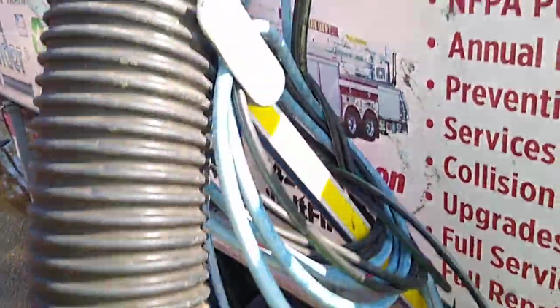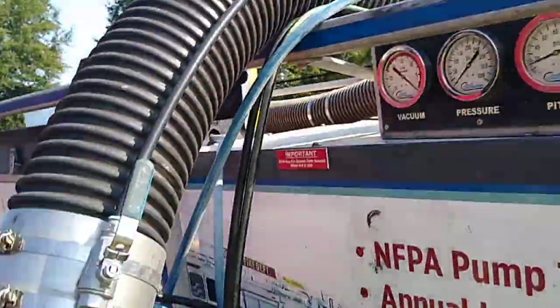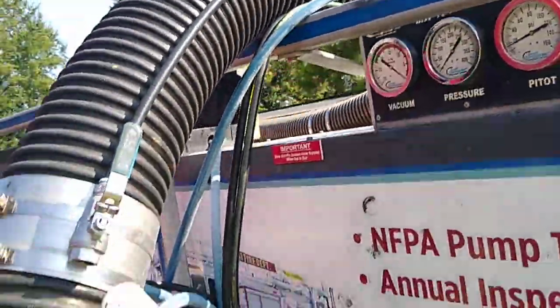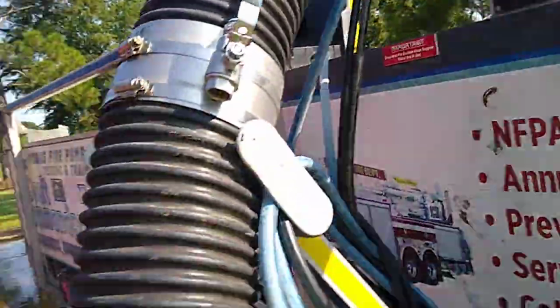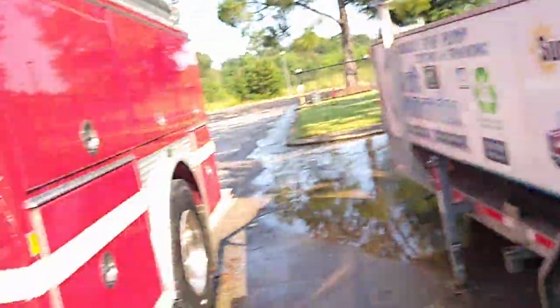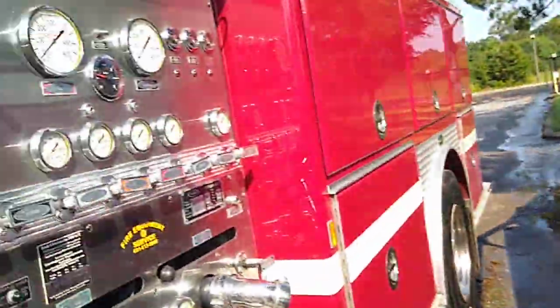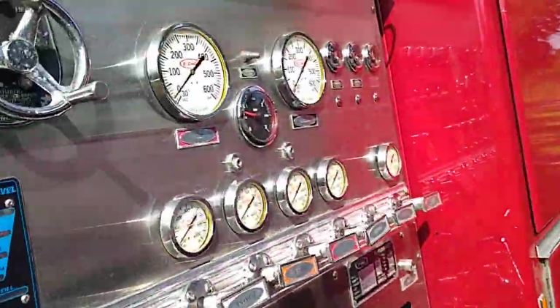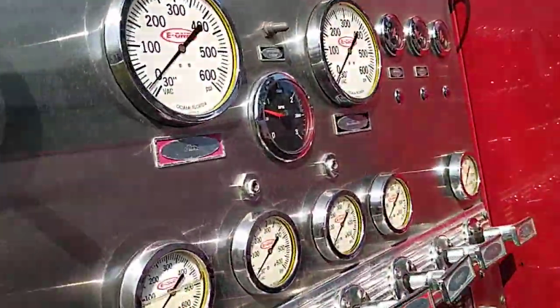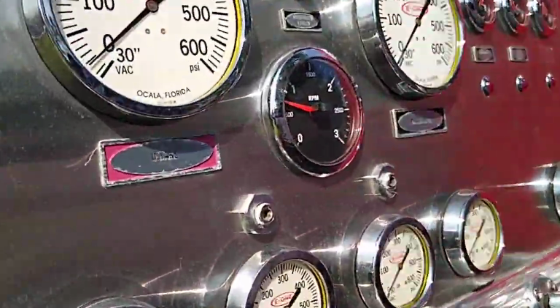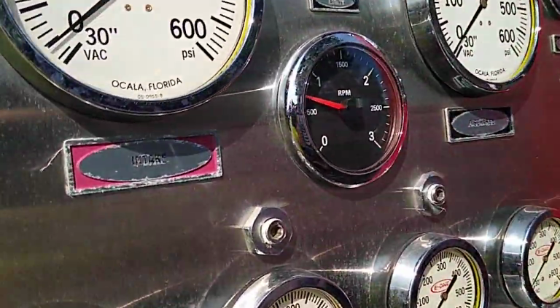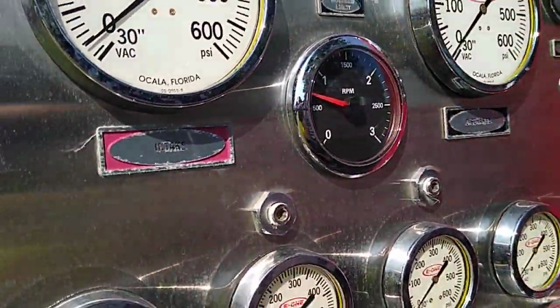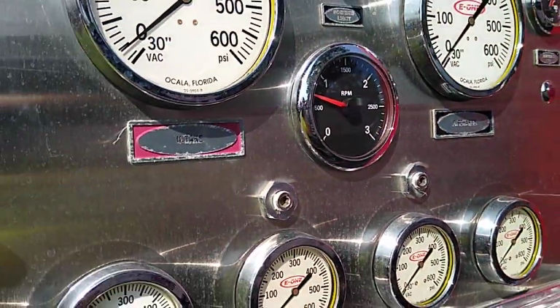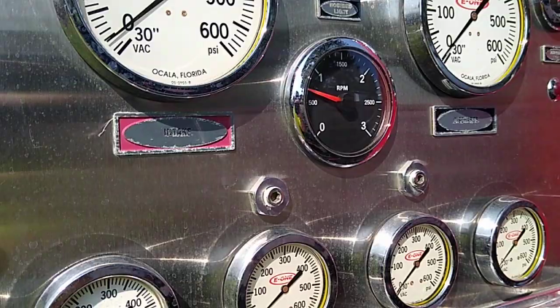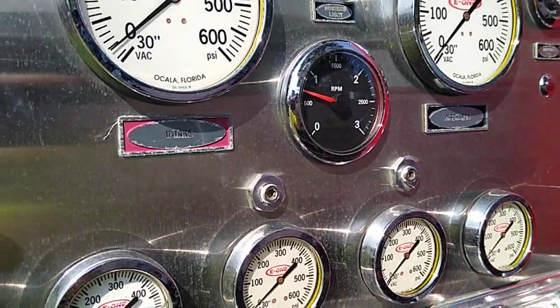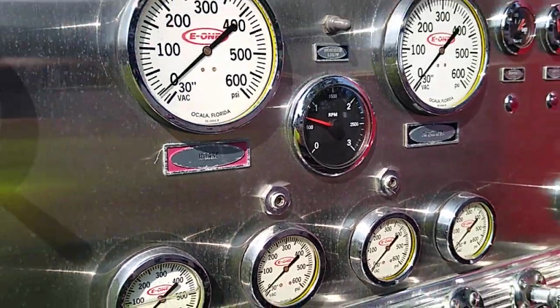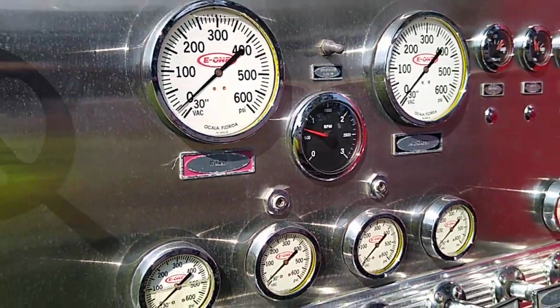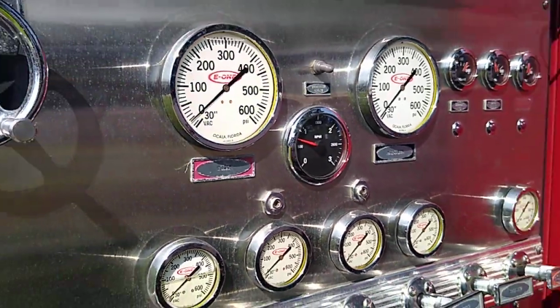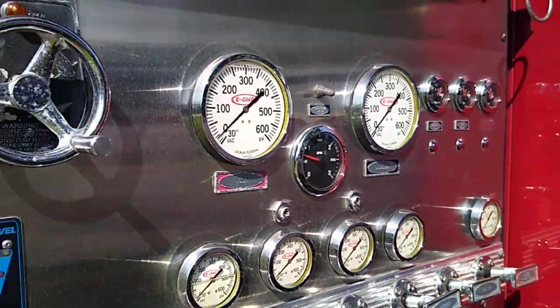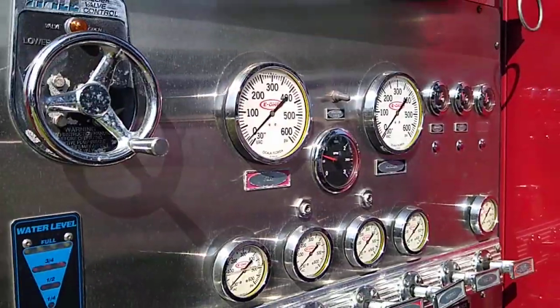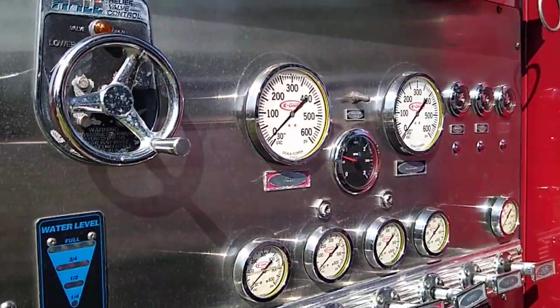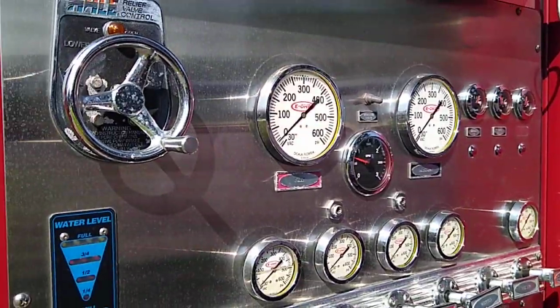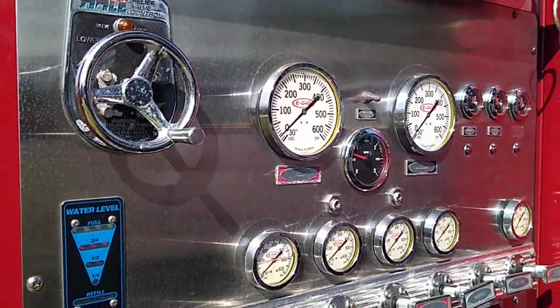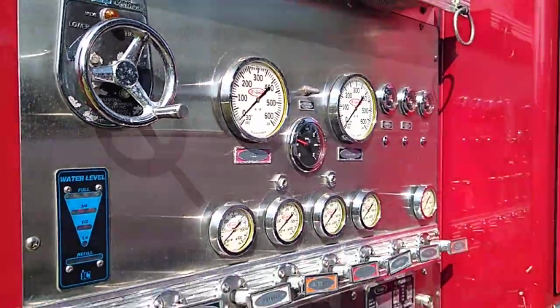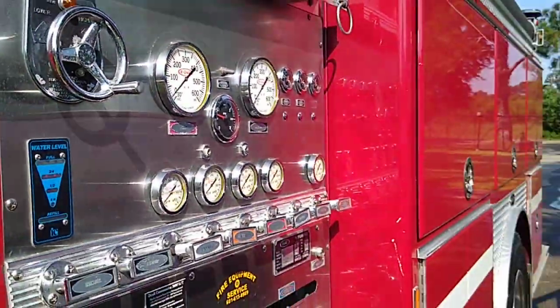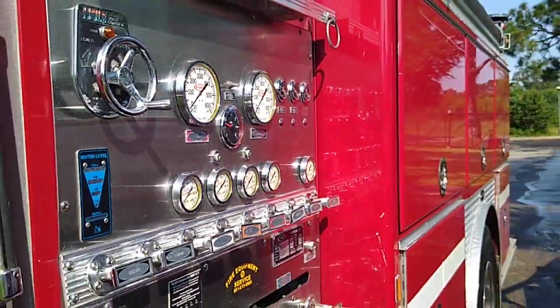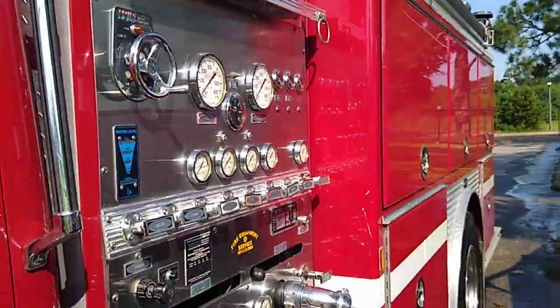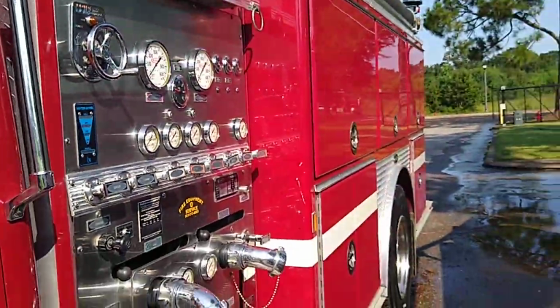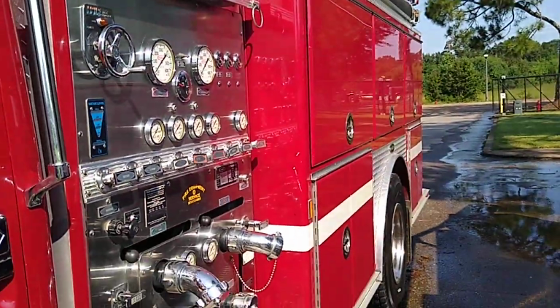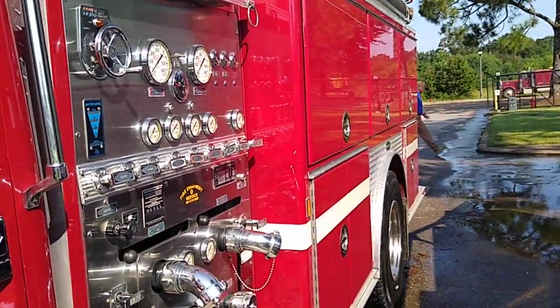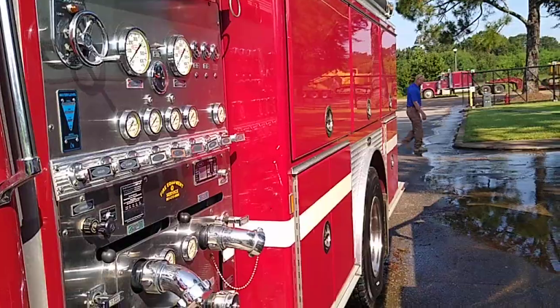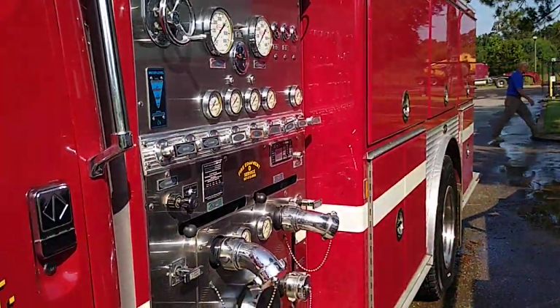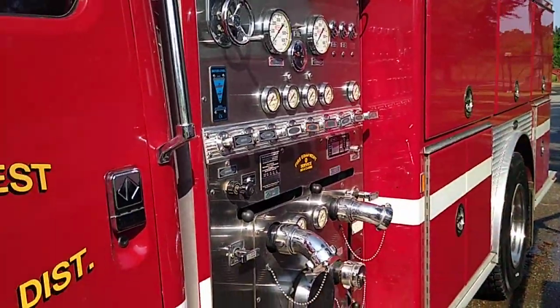These hoses hook up to the test cocks on the truck so he can very closely monitor the pressure that we're getting.